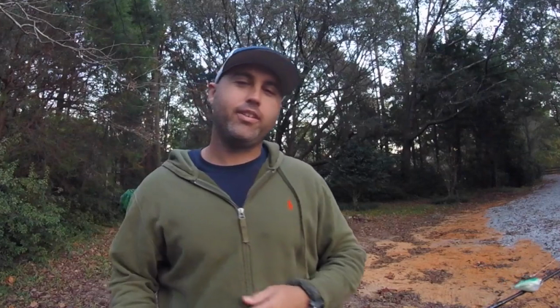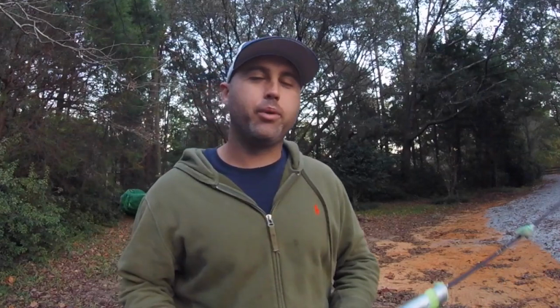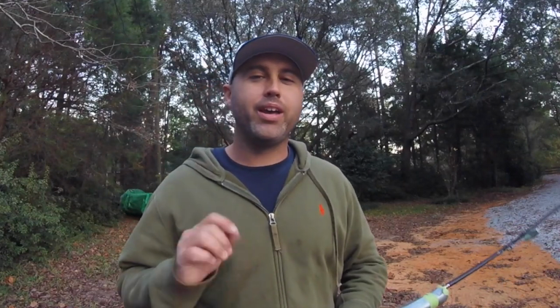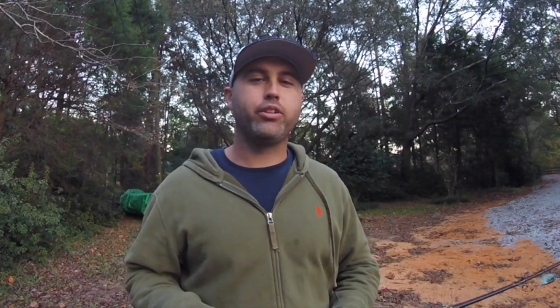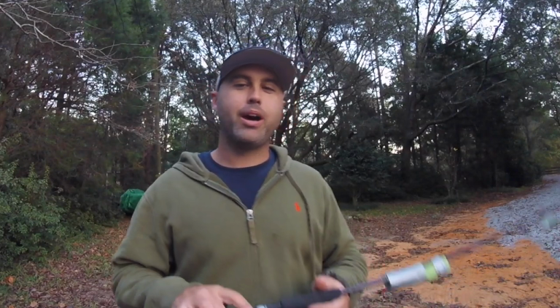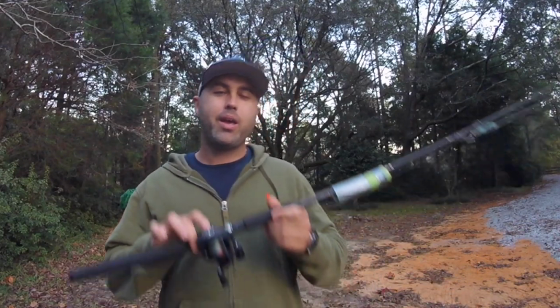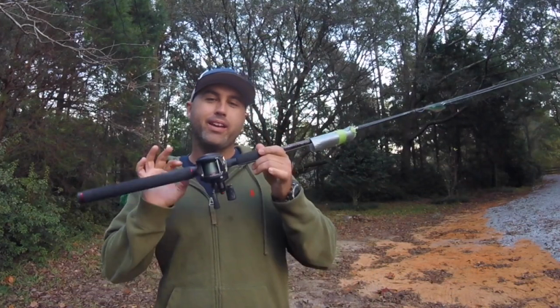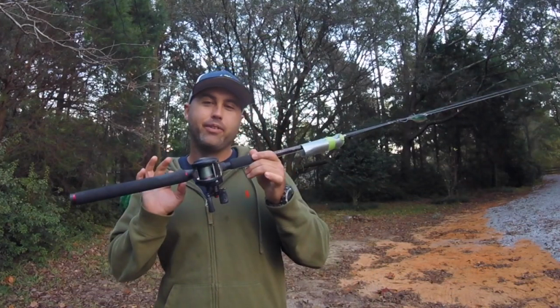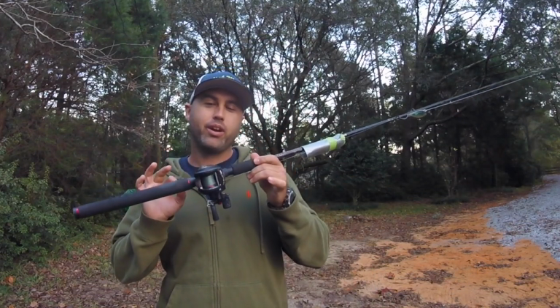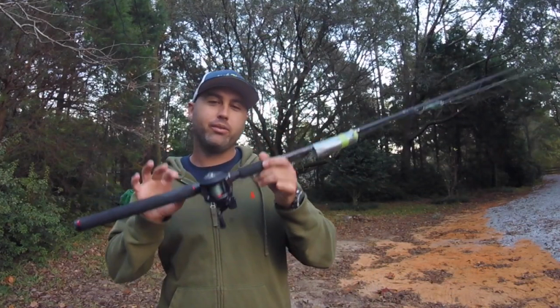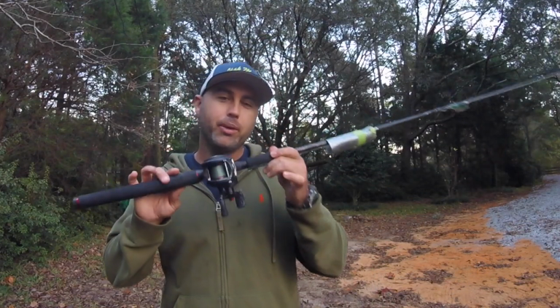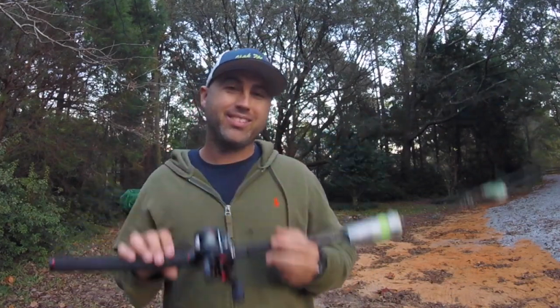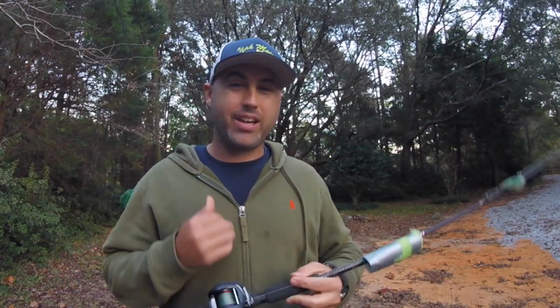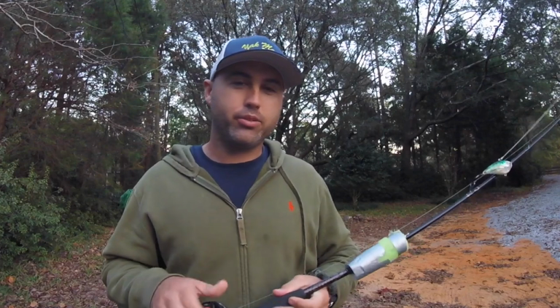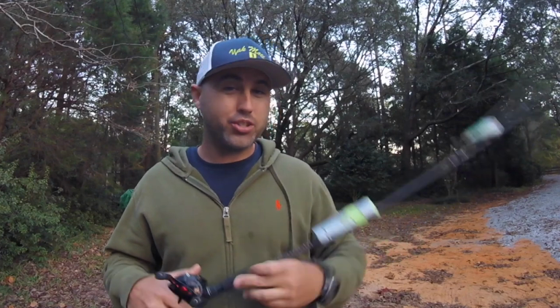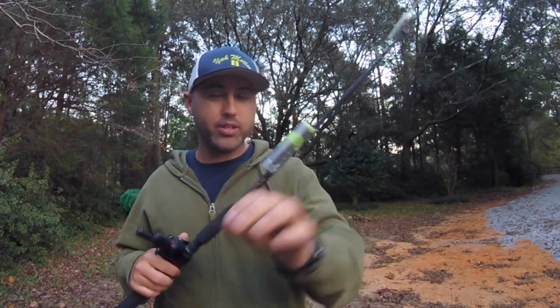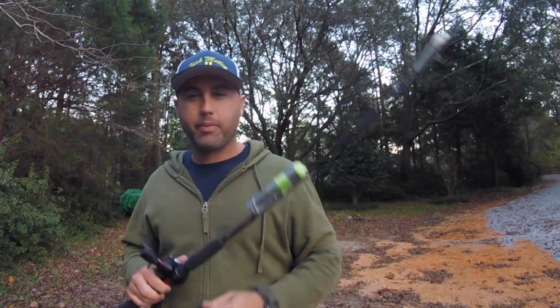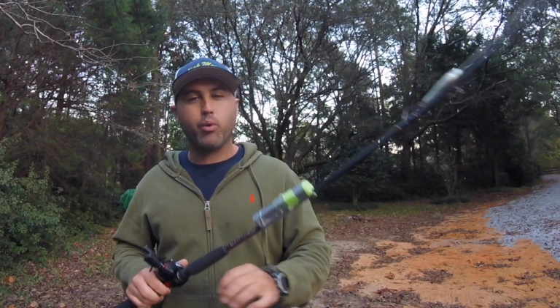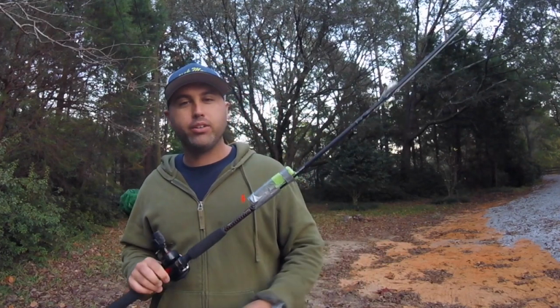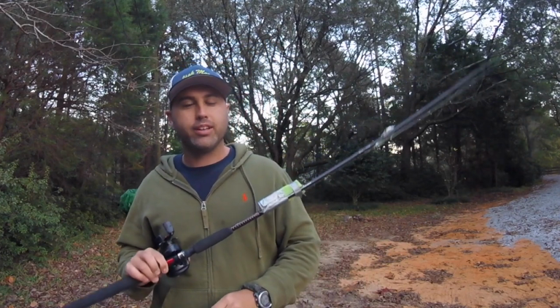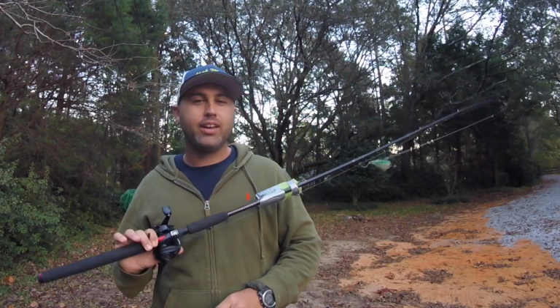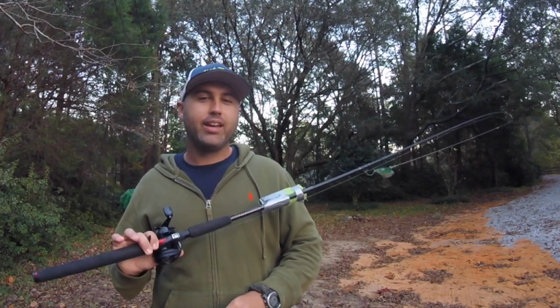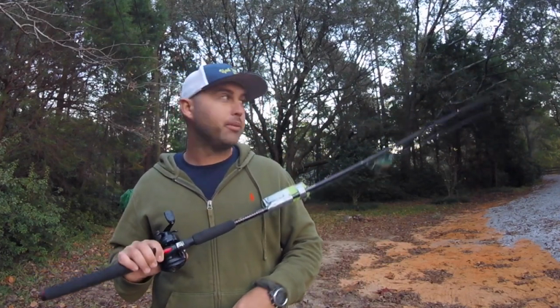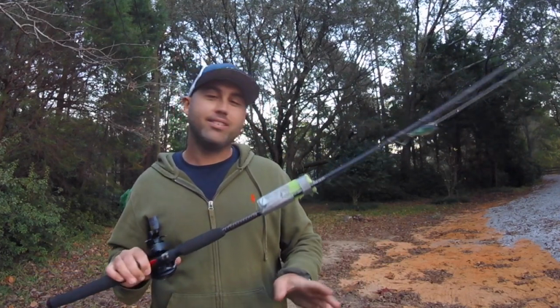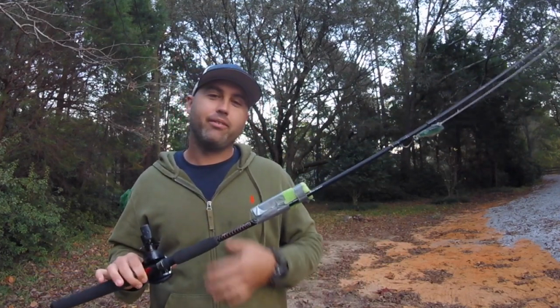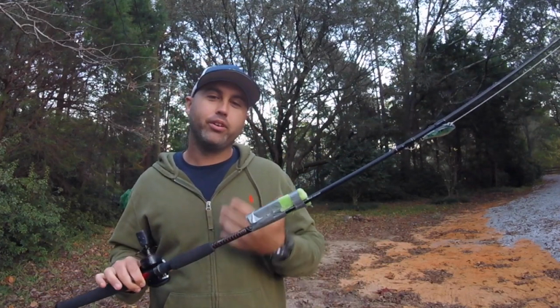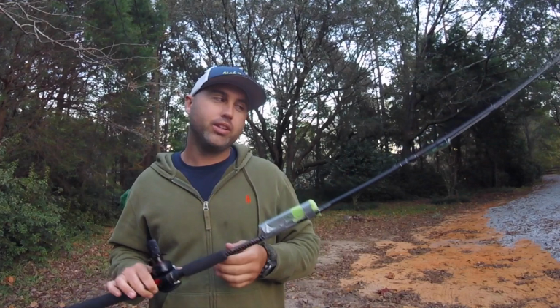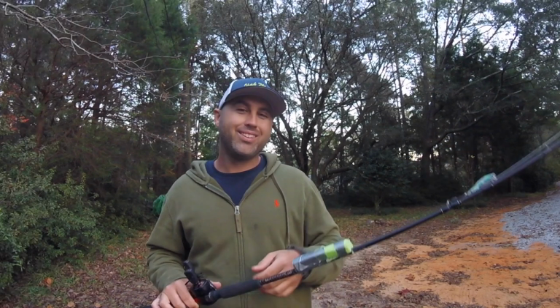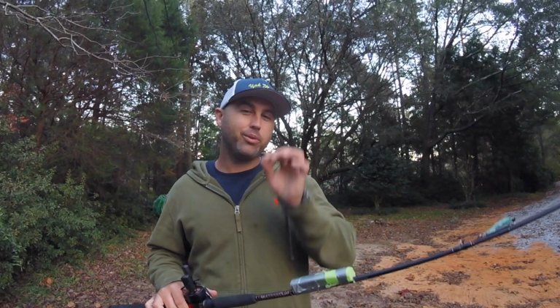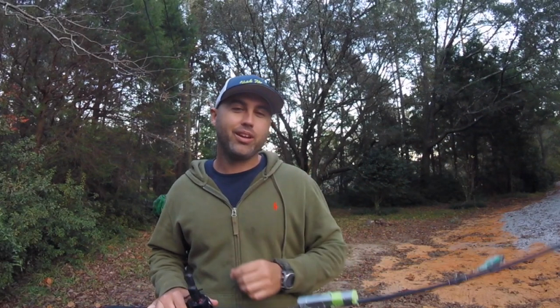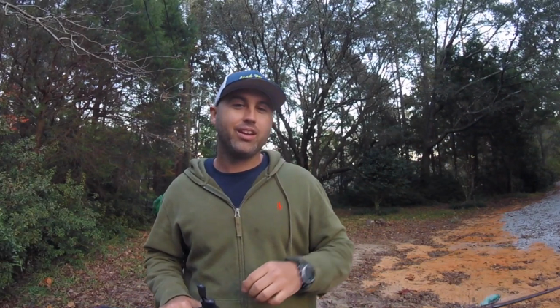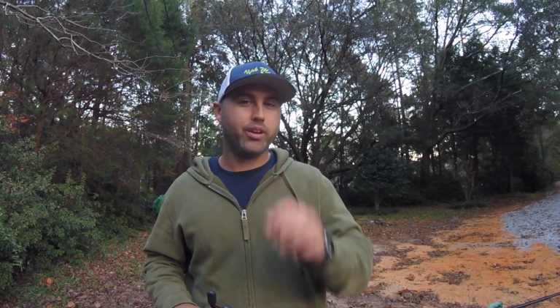In this video I want to talk about the kayak fishing rods and reel combinations that I use for inshore fishing, why I use them, and some of the insight I've learned over the years.